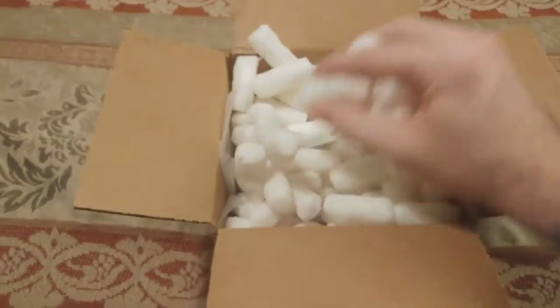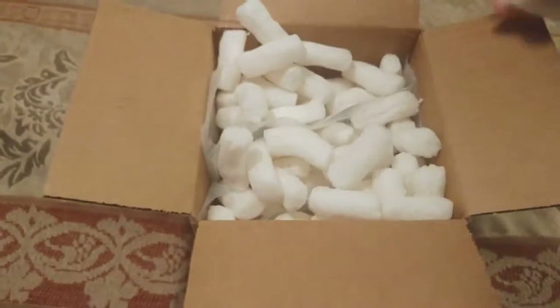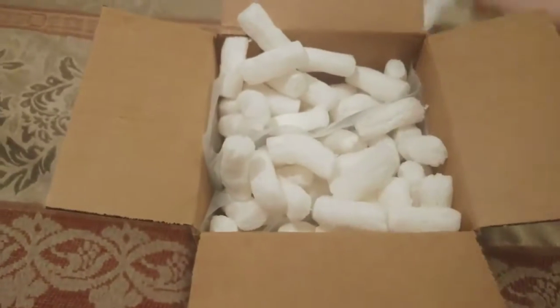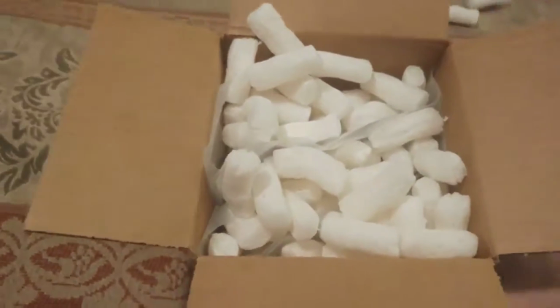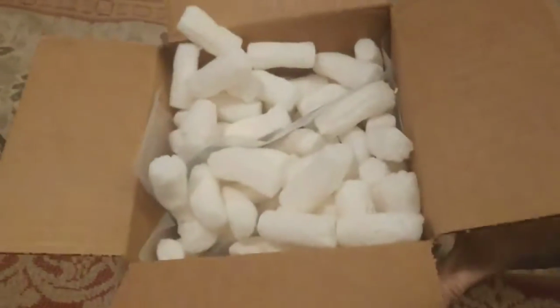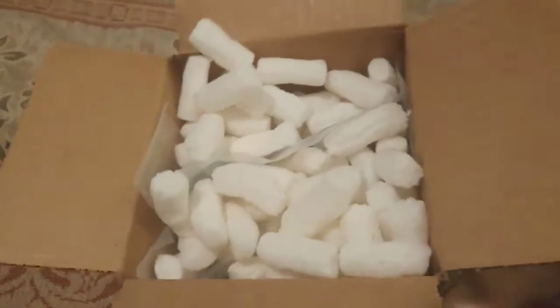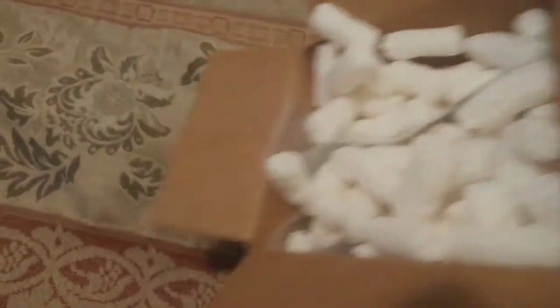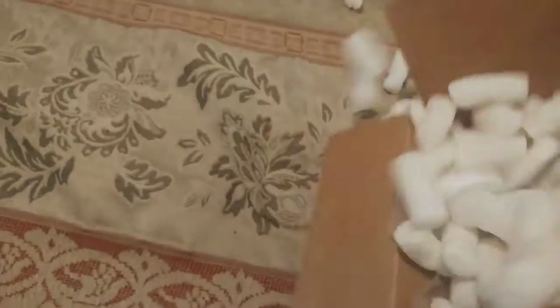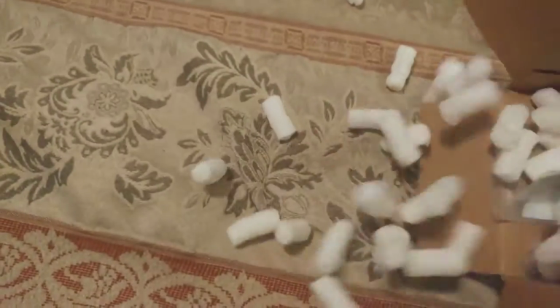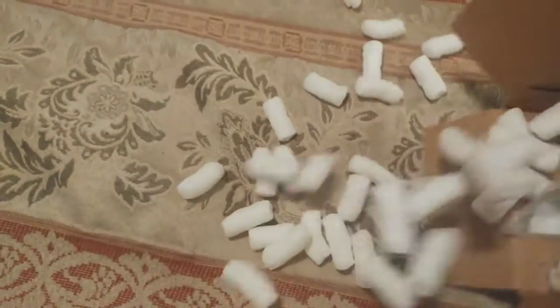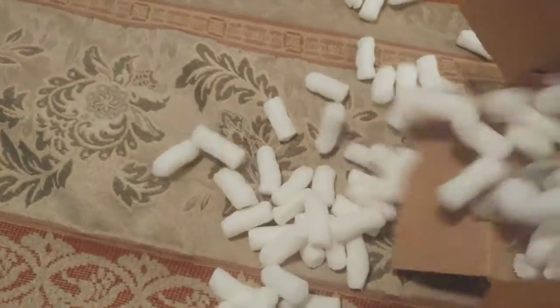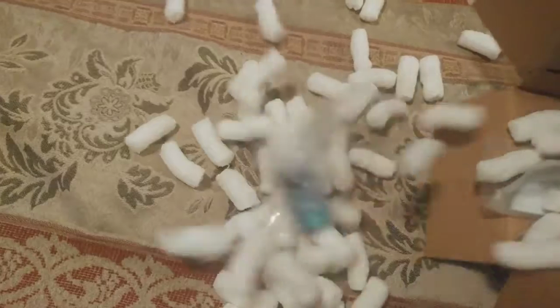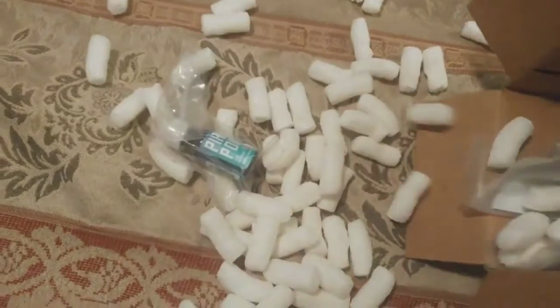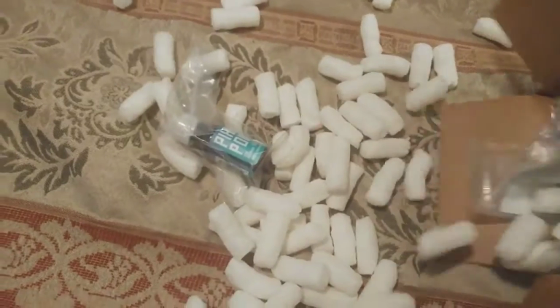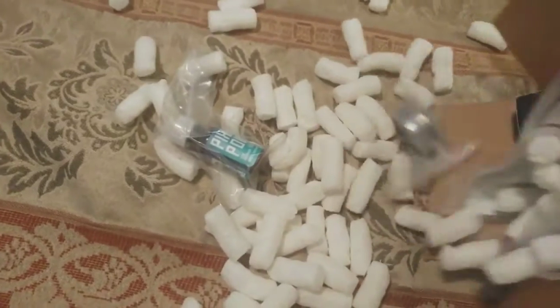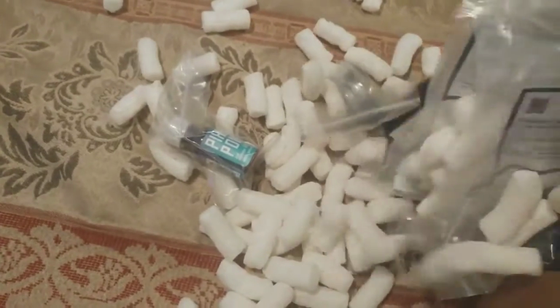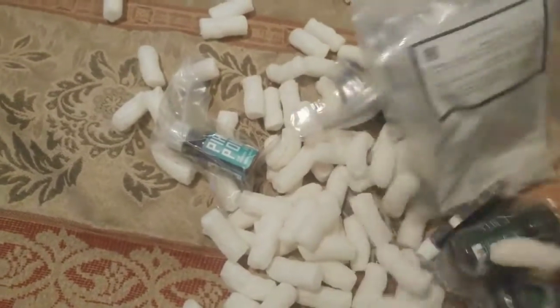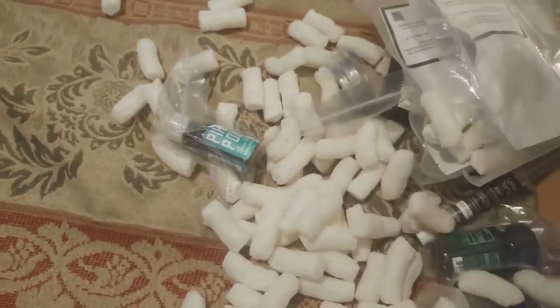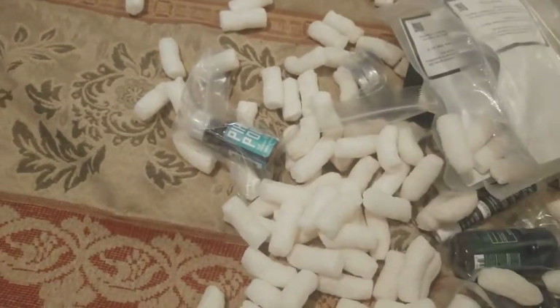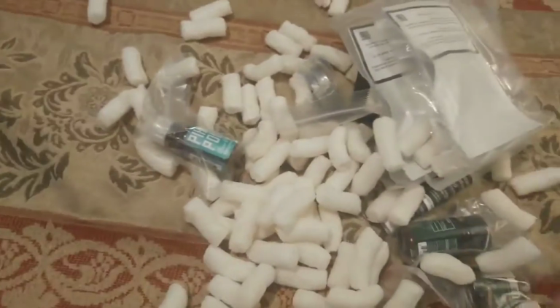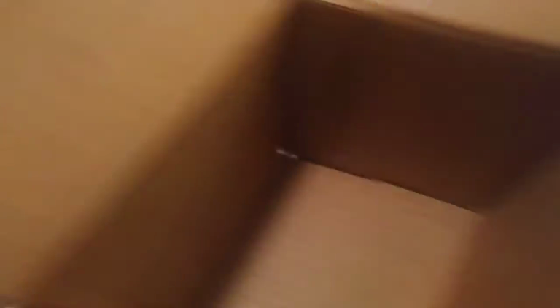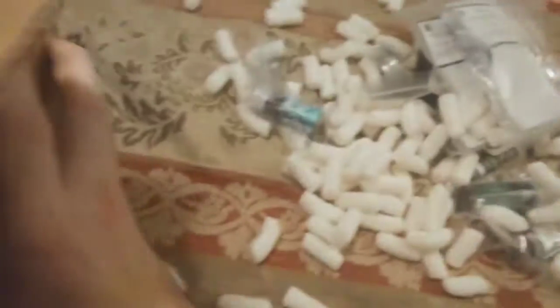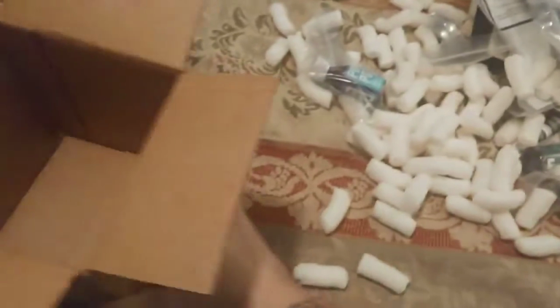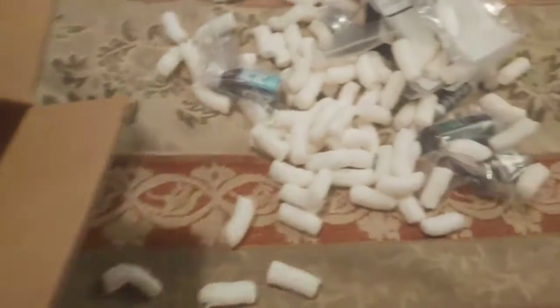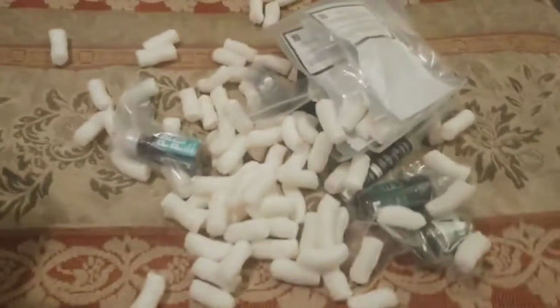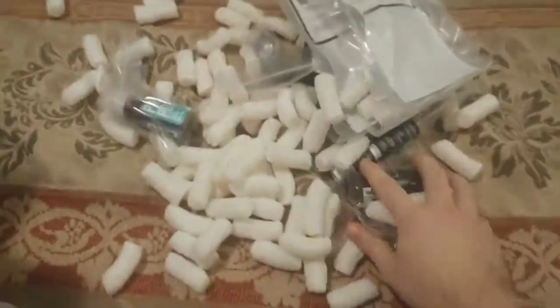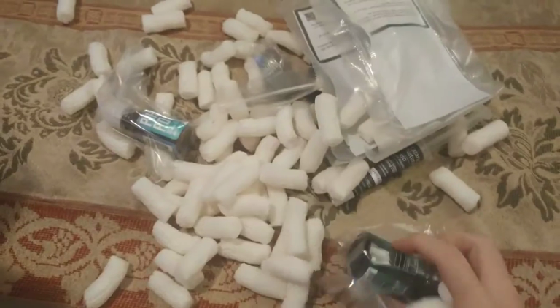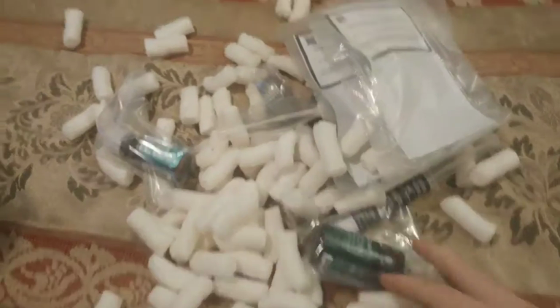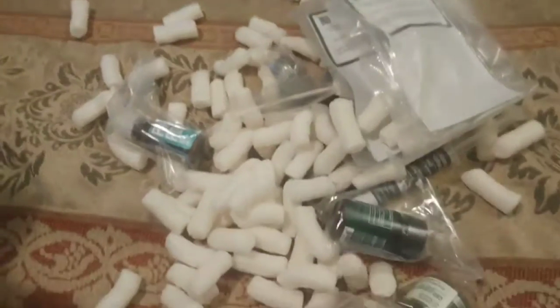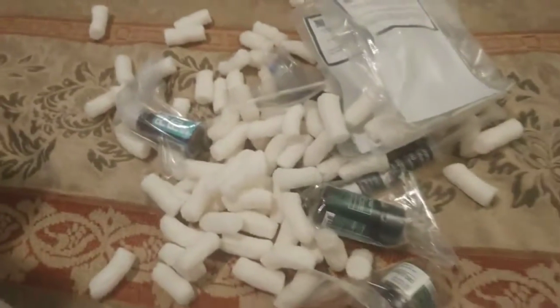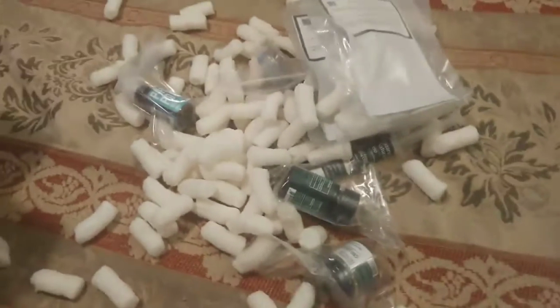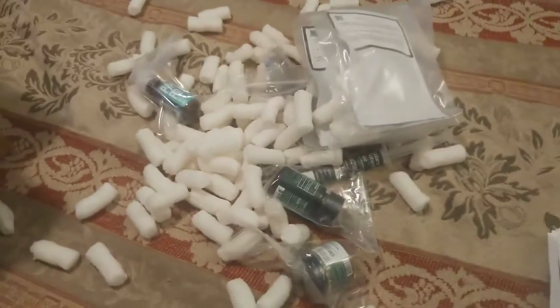Their trademark packing peanuts. Let's dump it all out. Now I regret that. Let me fix this.